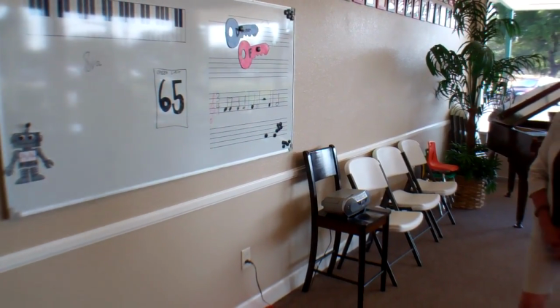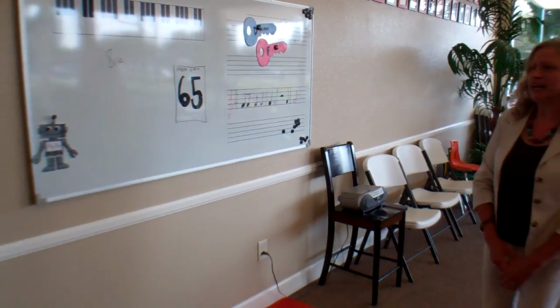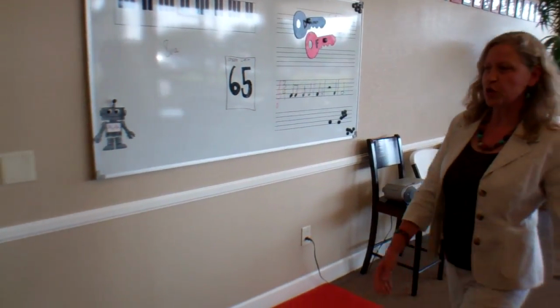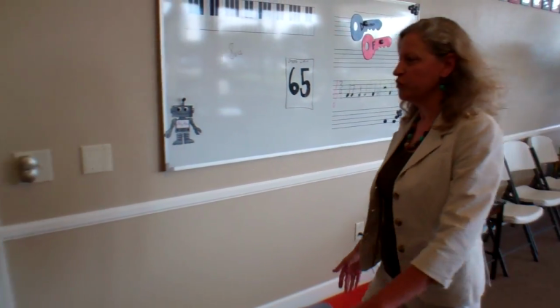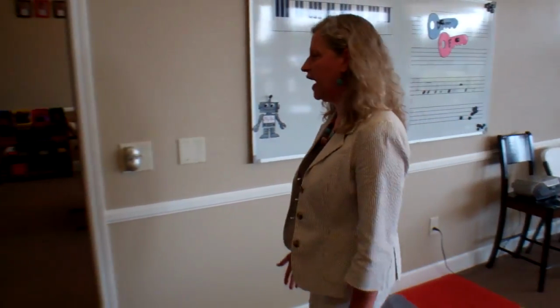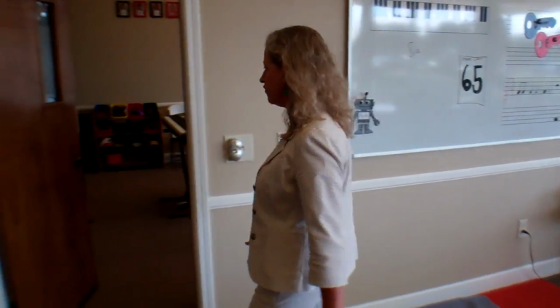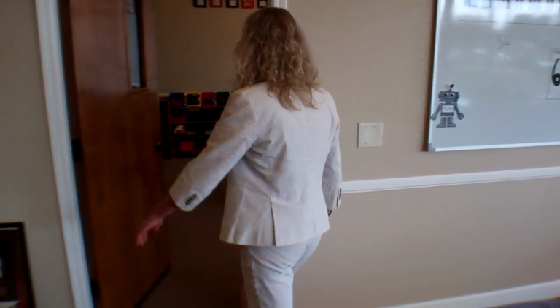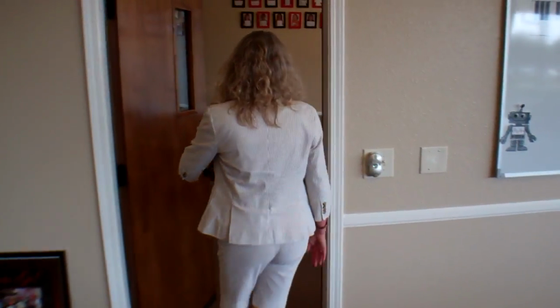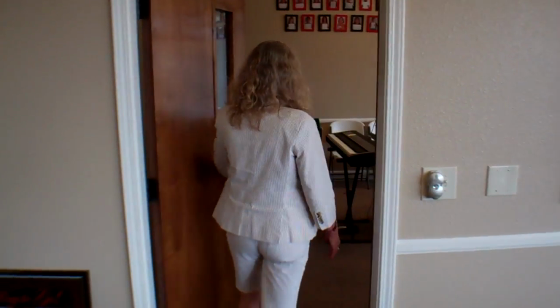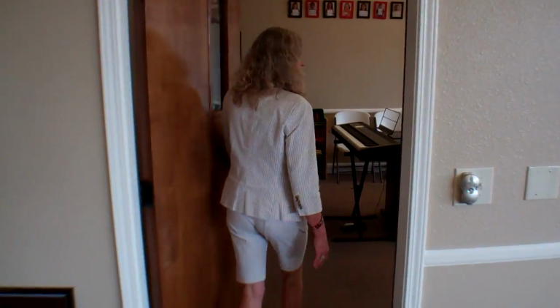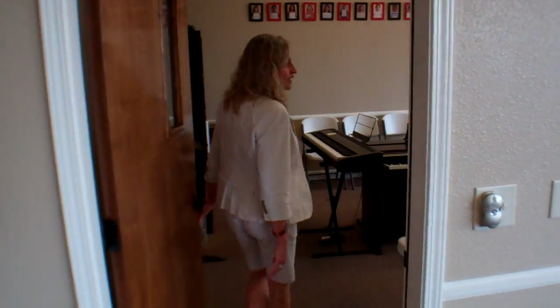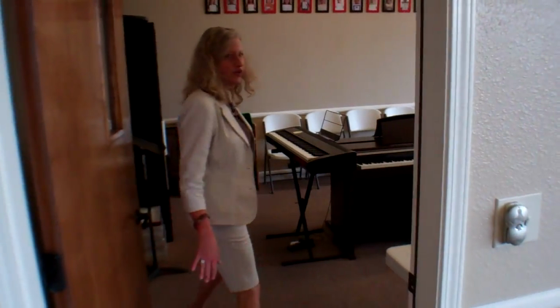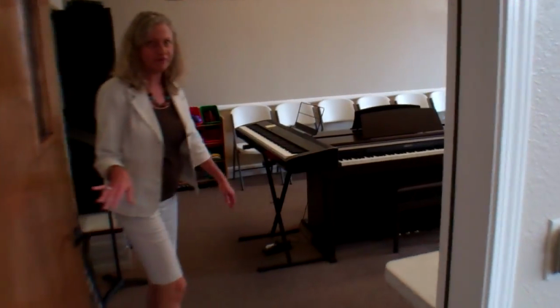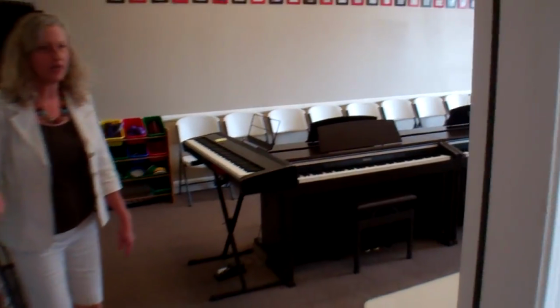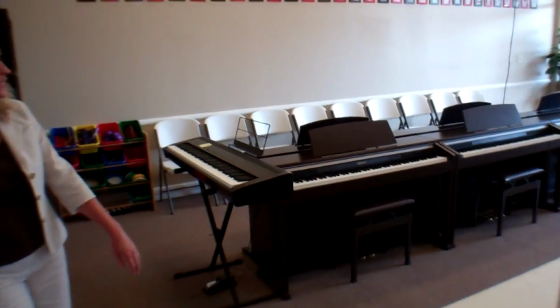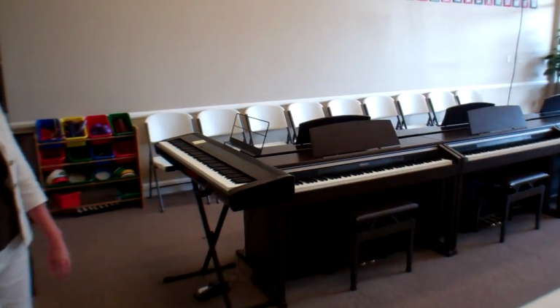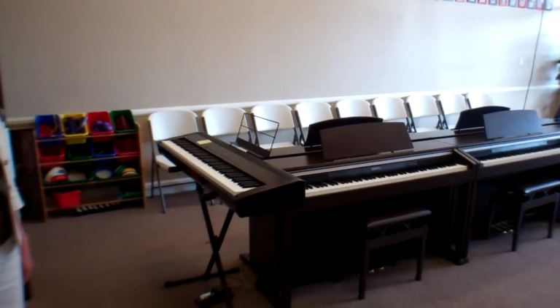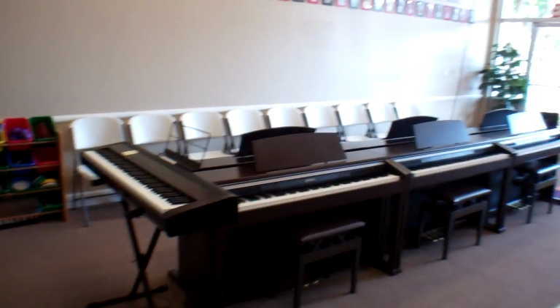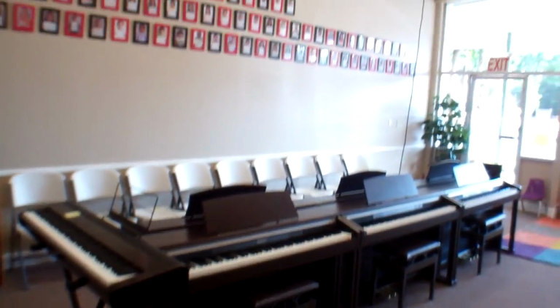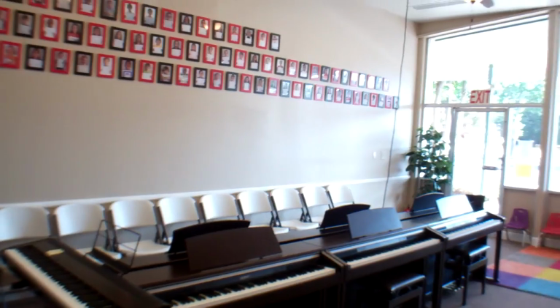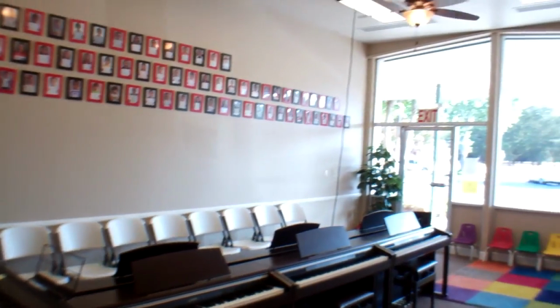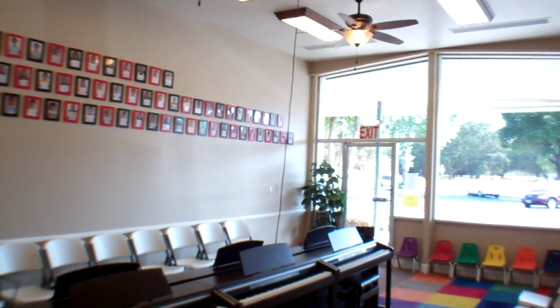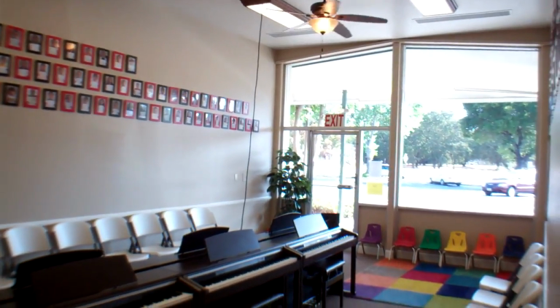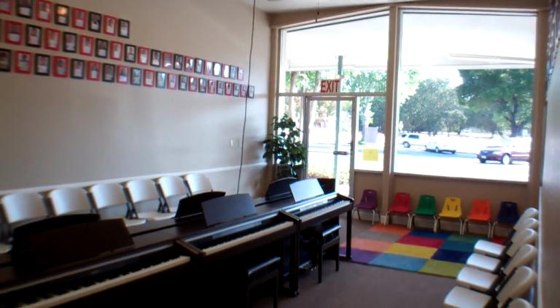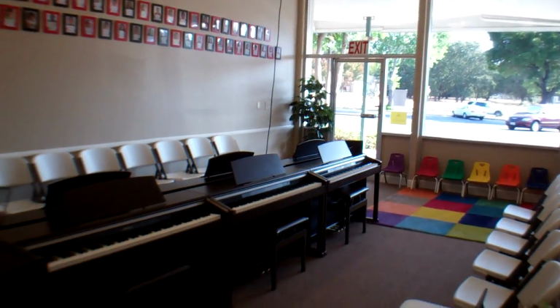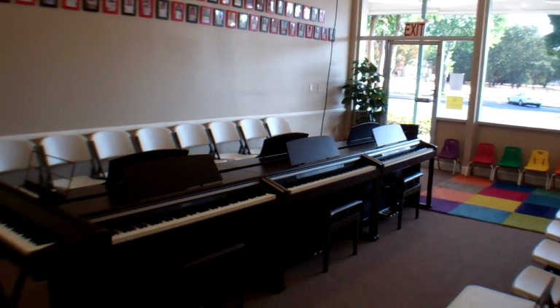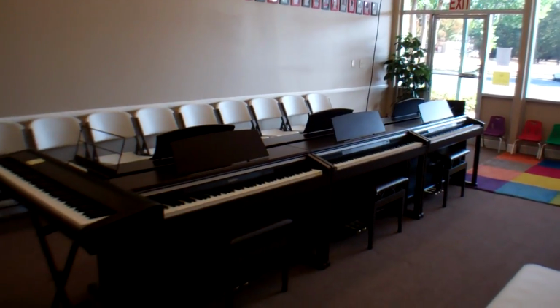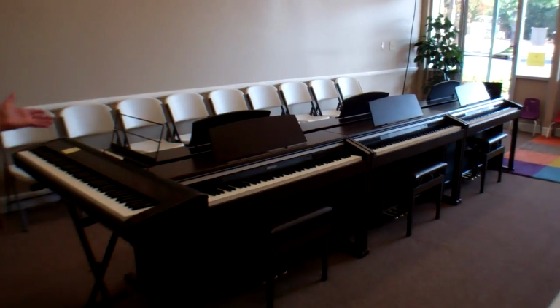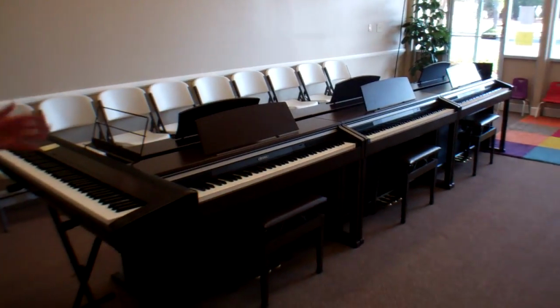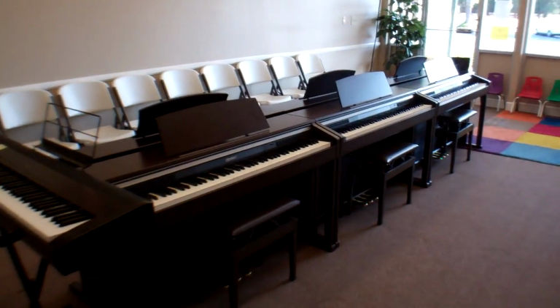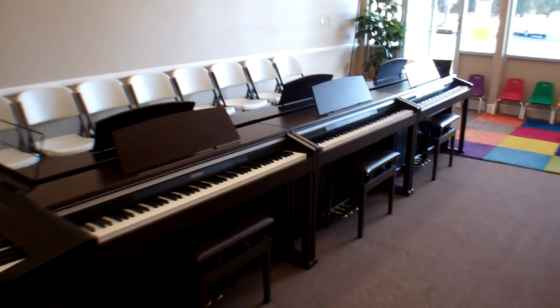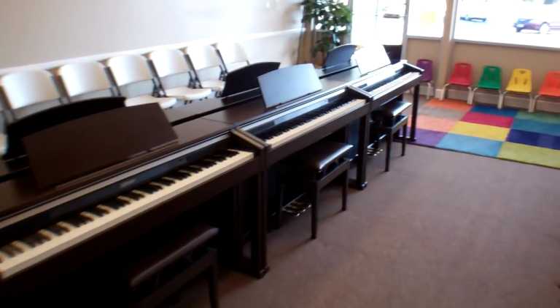Next door, we have our other group teaching classroom, similar, with seven keyboards — one for the teacher and six for the students.